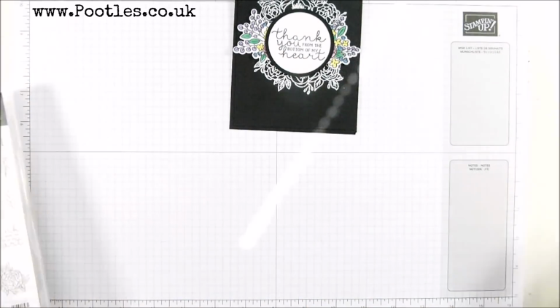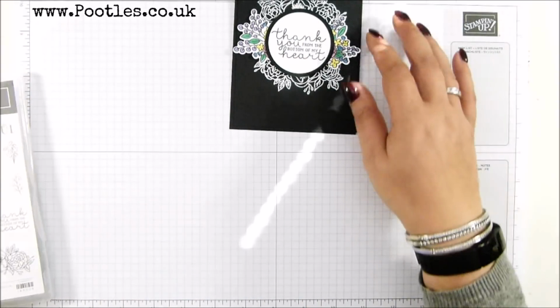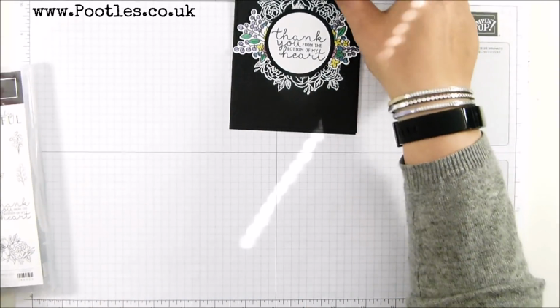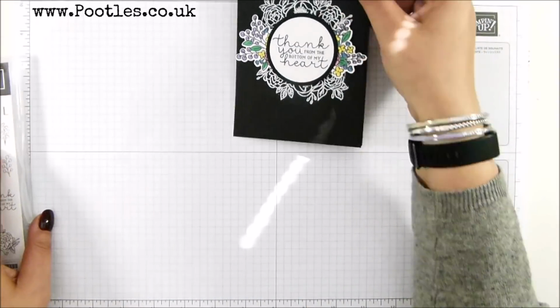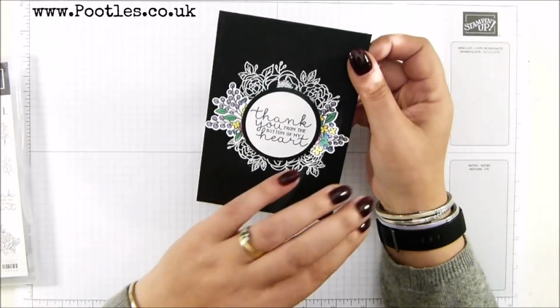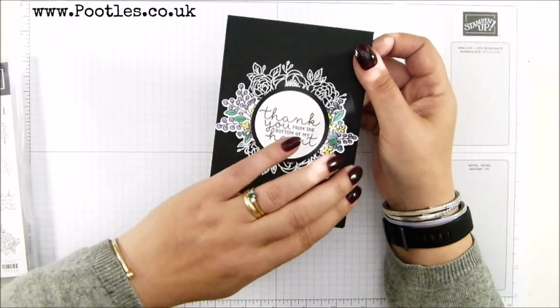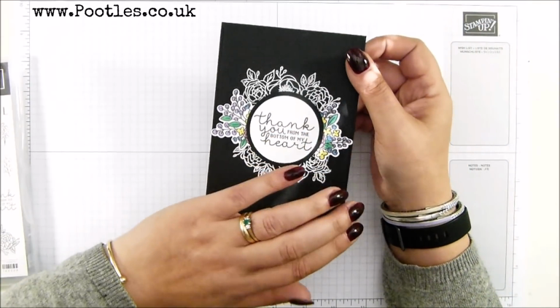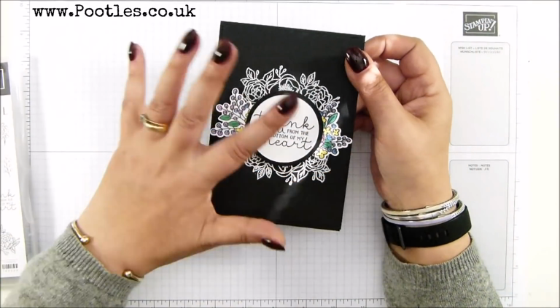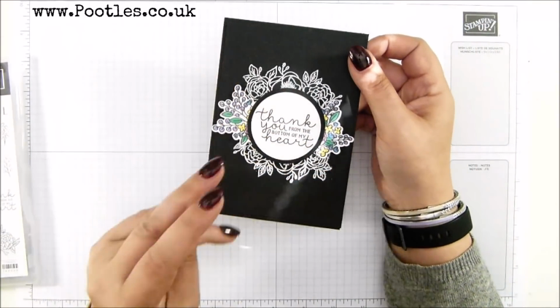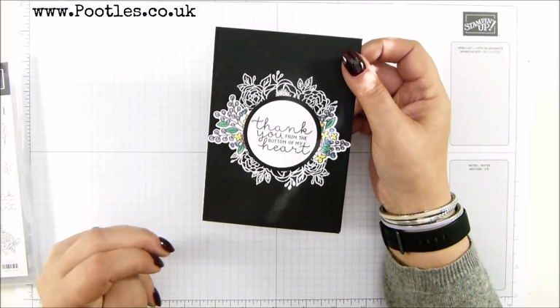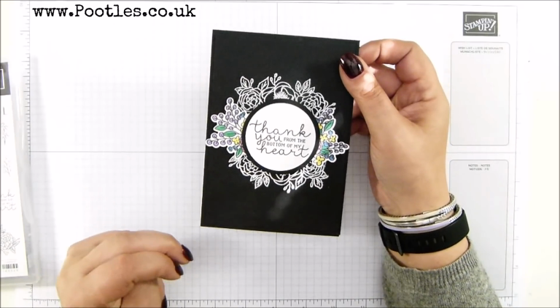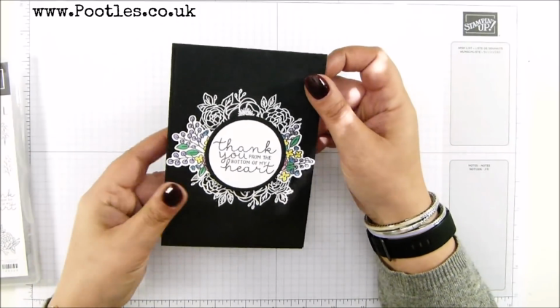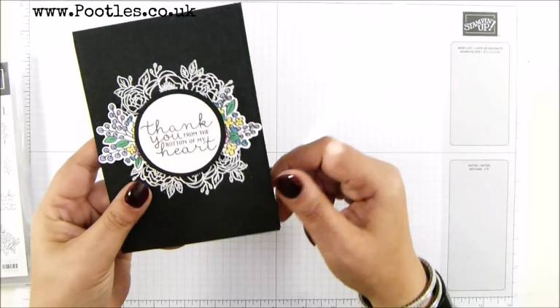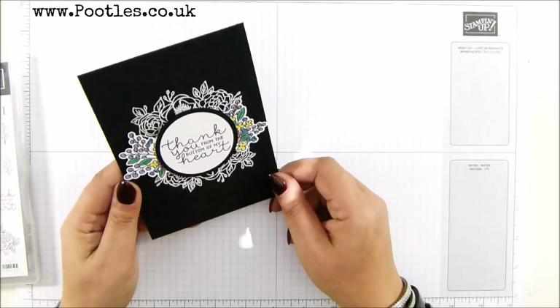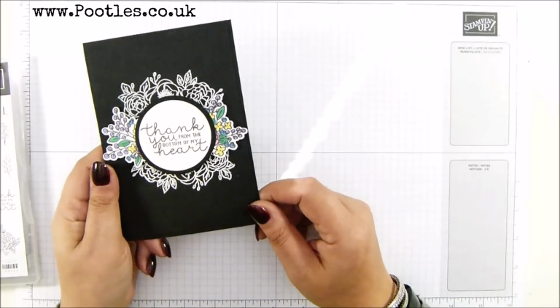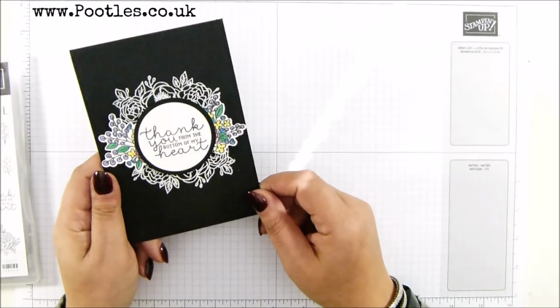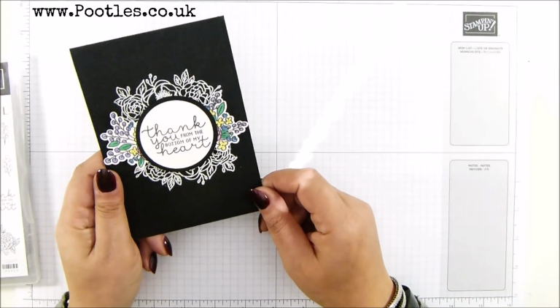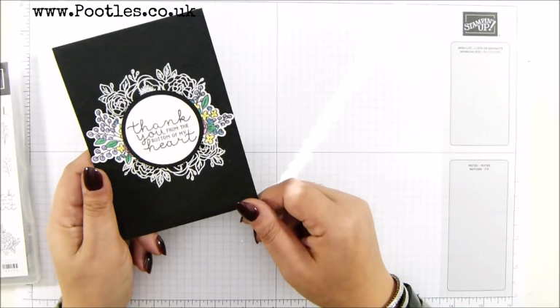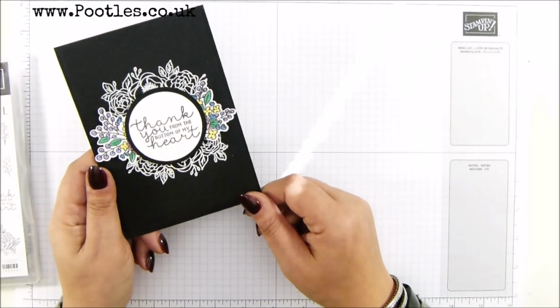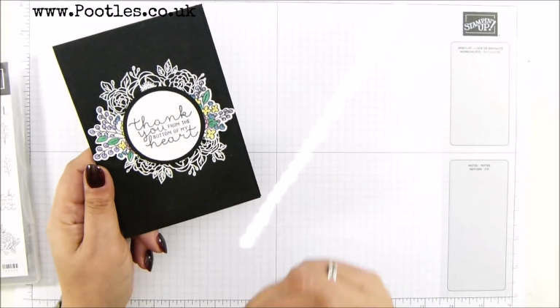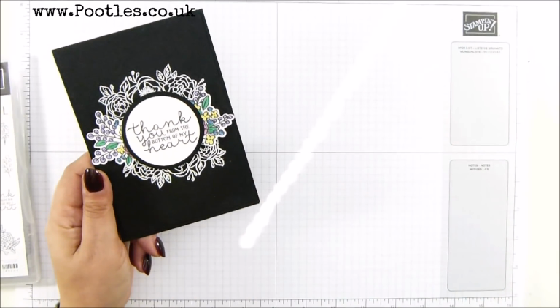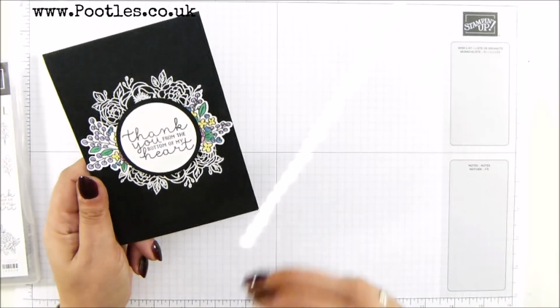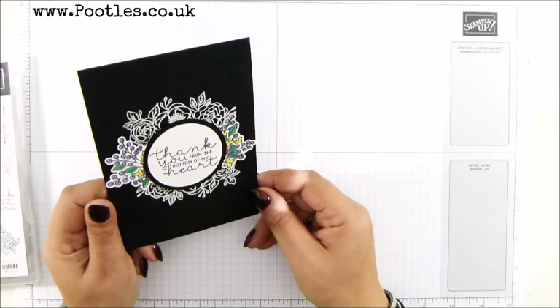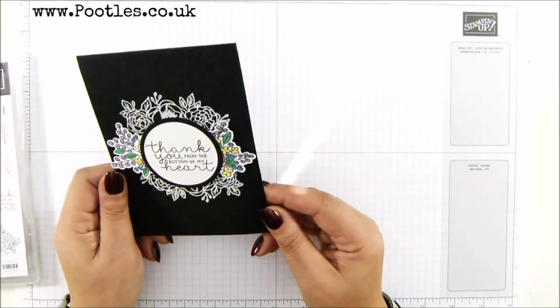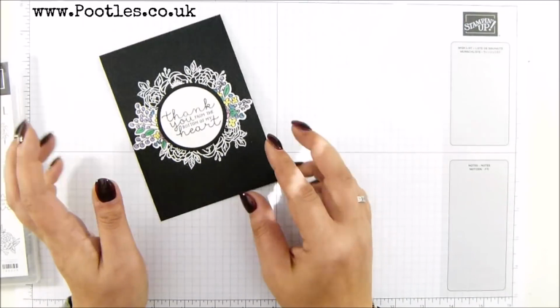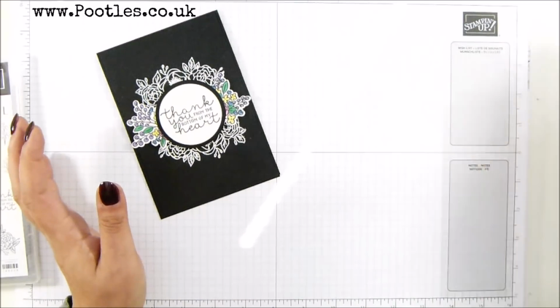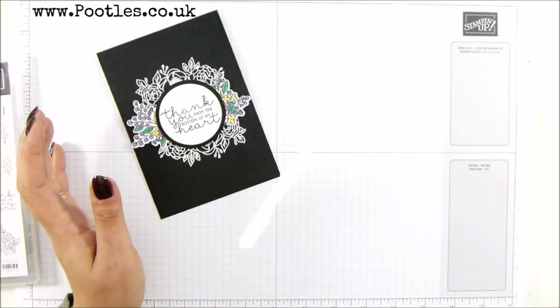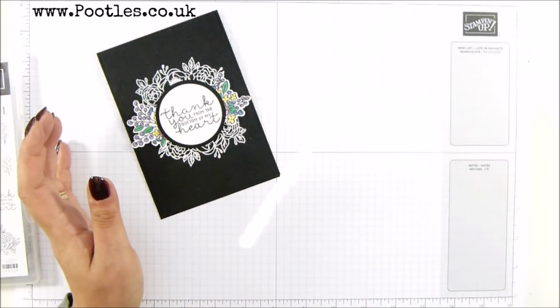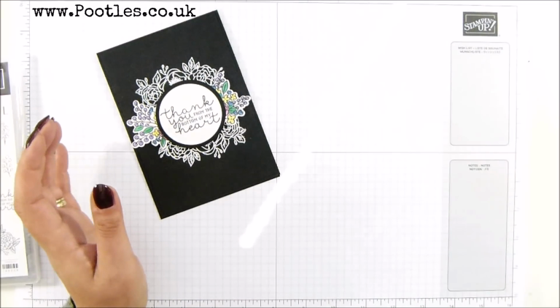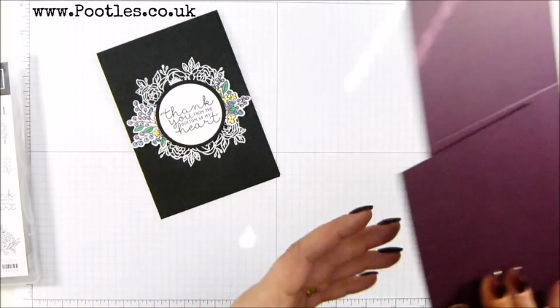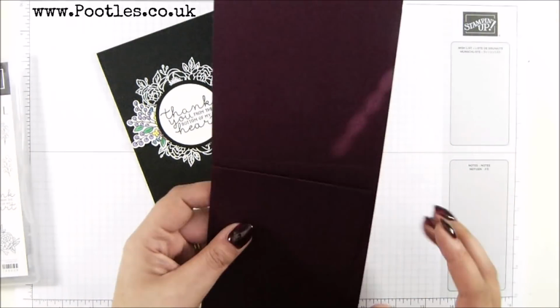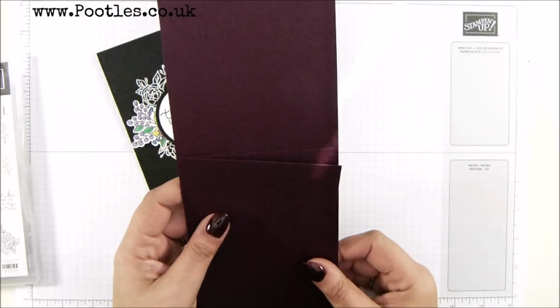So the card I'm making today, I wanted it to be all about the shapes and the flowers. That's why it's on black. And you know me, you know I like to do something a little bit different. So I'm going this time with Blackberry Bliss.